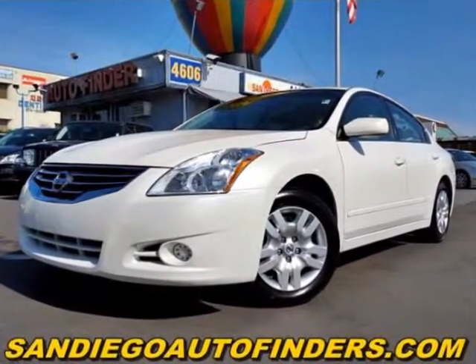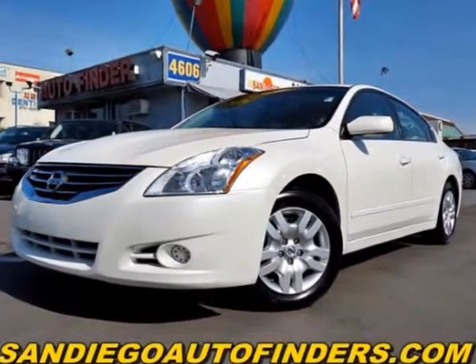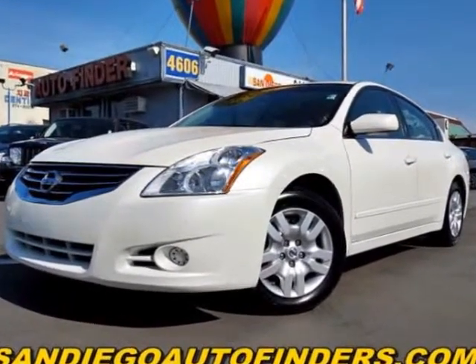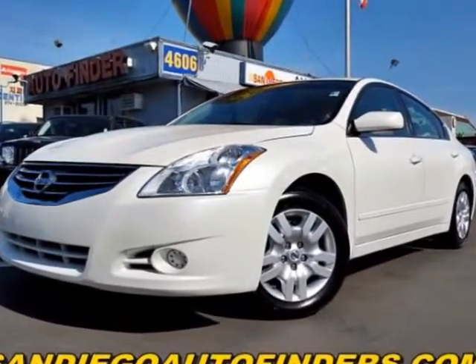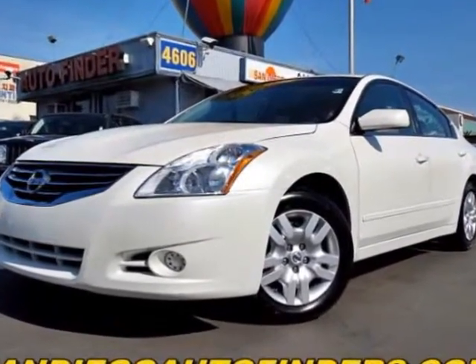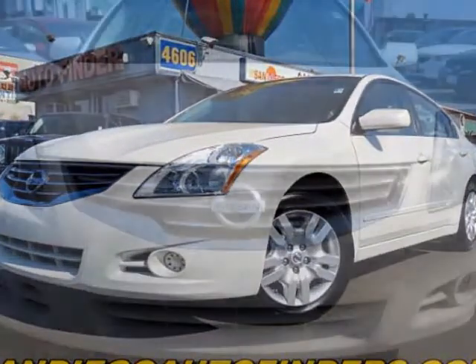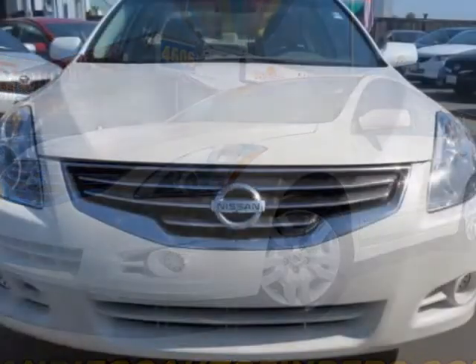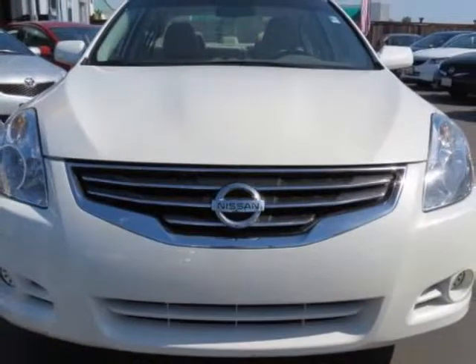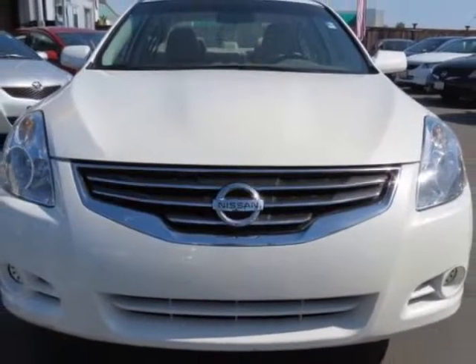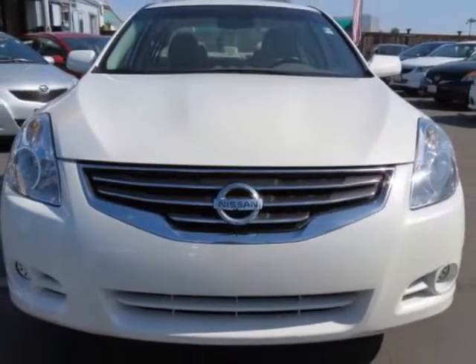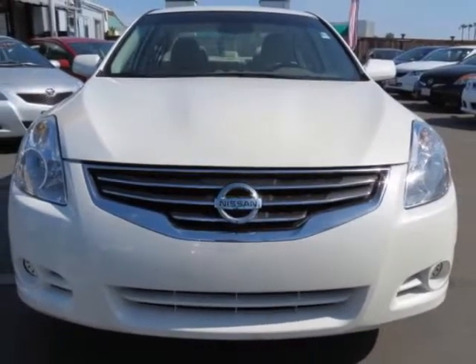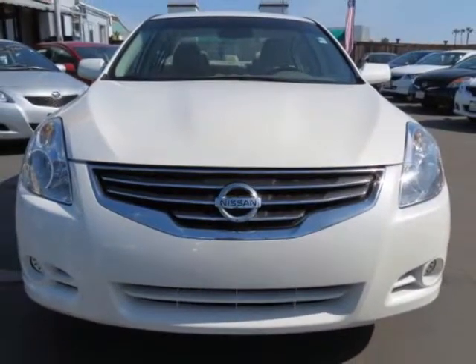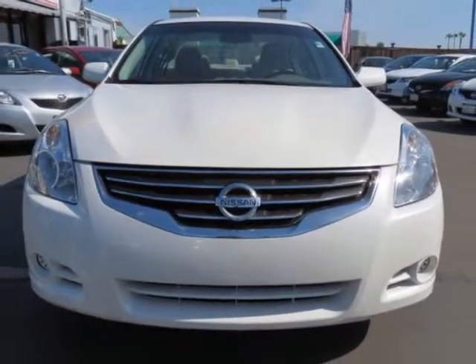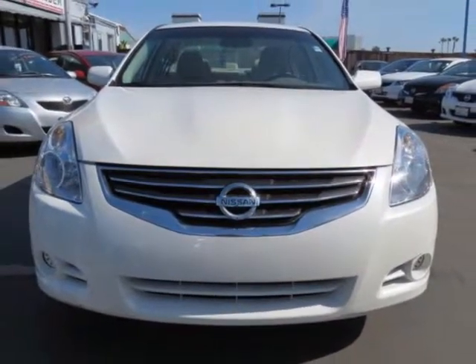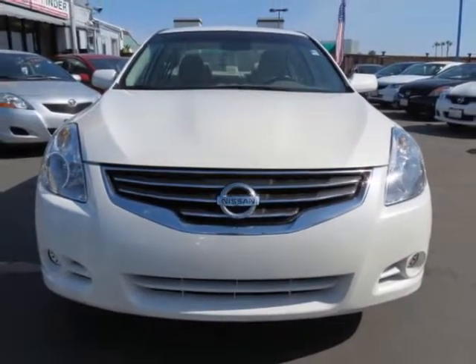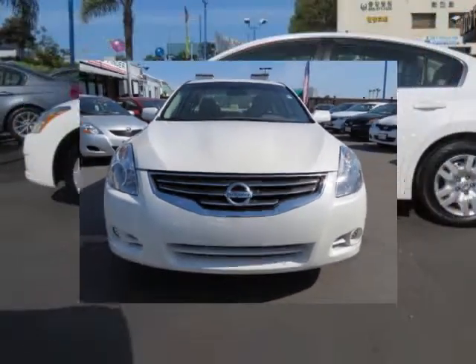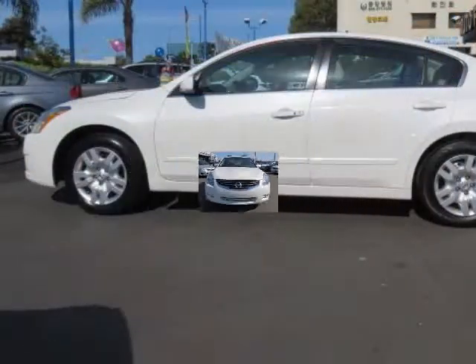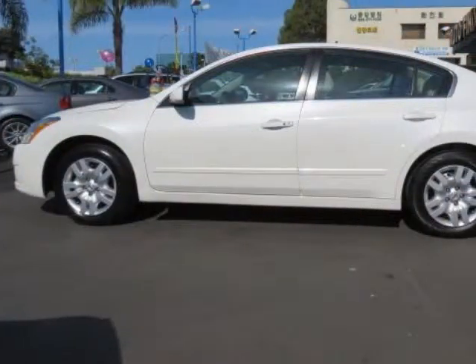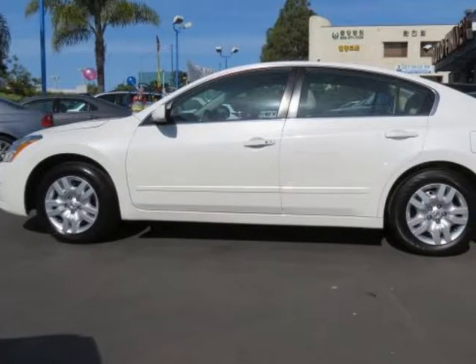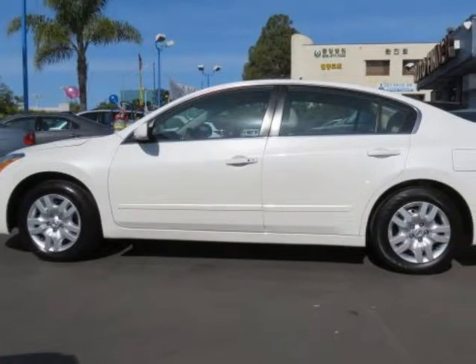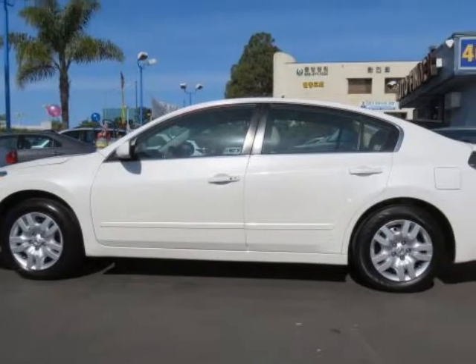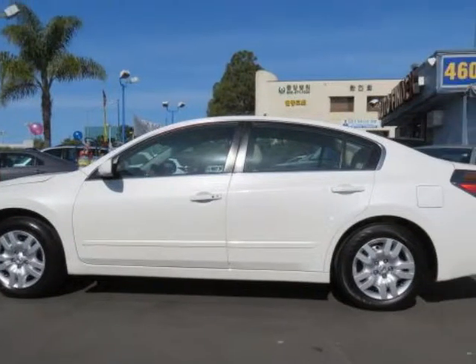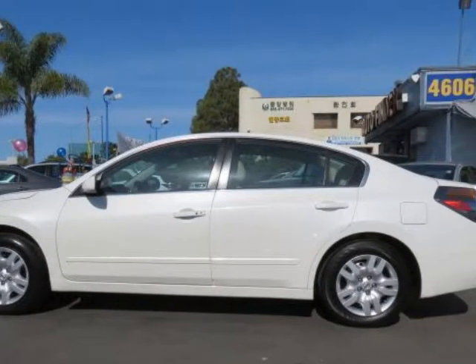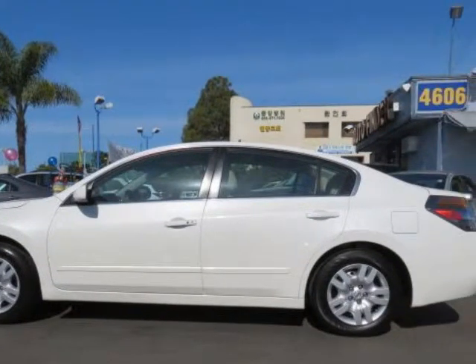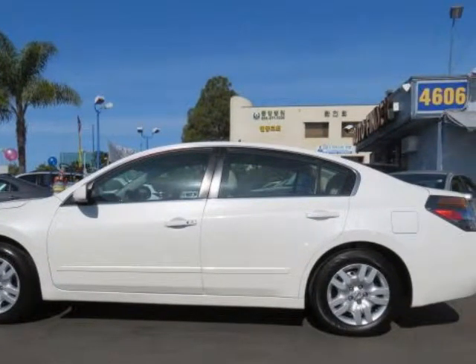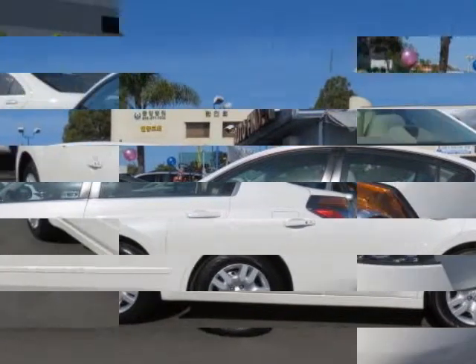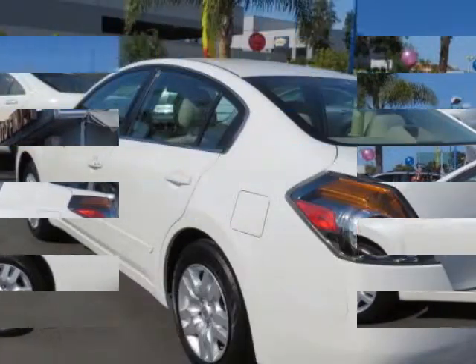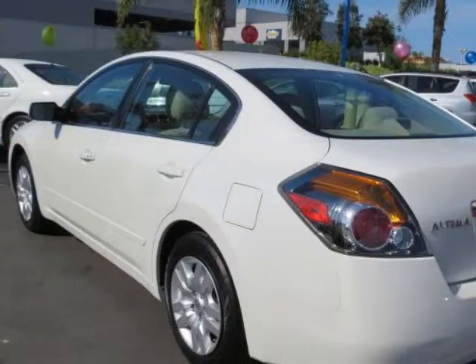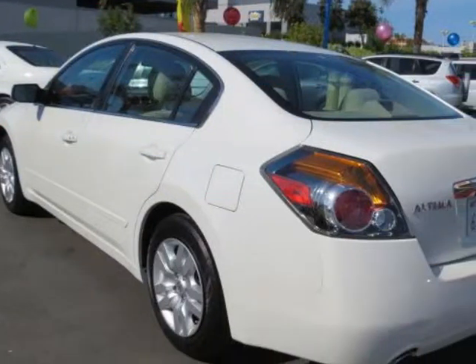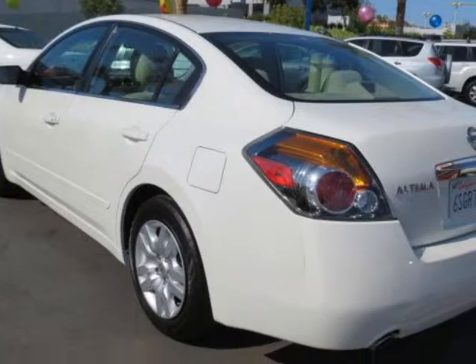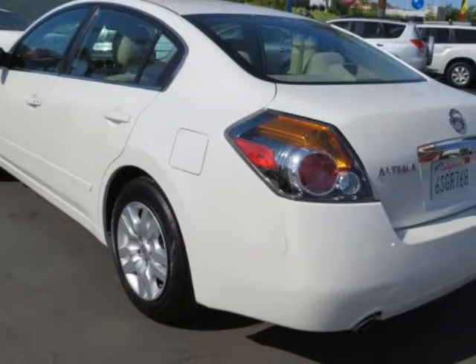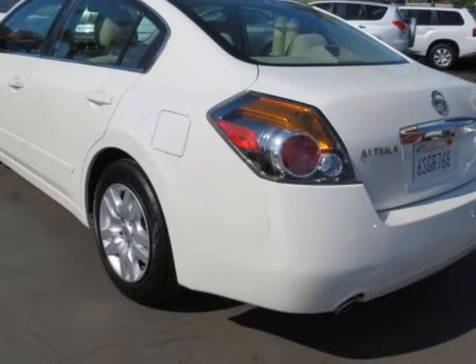We think you will love this pre-owned 2012 Nissan Altima 4-door sedan i4 CVT 2.5 S, which has 39,916 miles. Please call us for a walk-around description of the vehicle or to schedule a test drive.